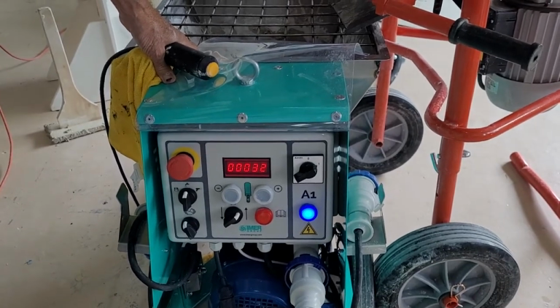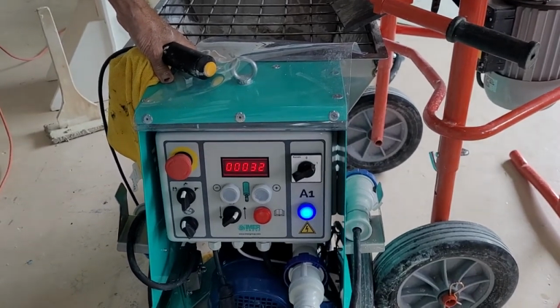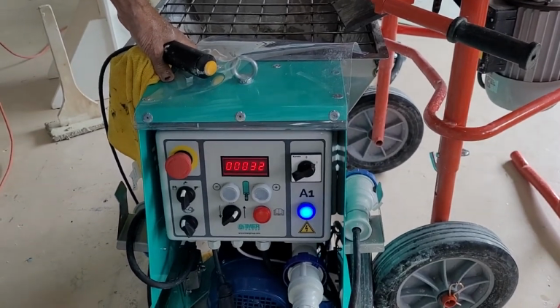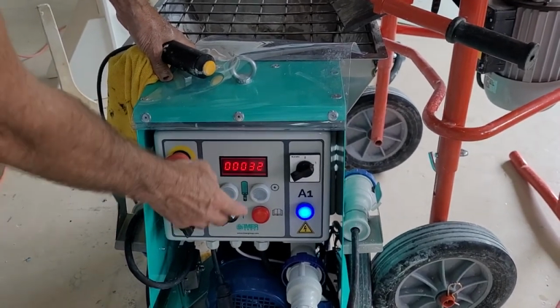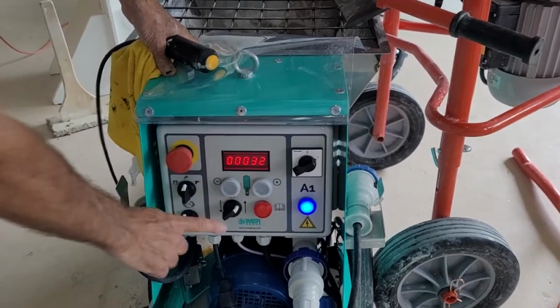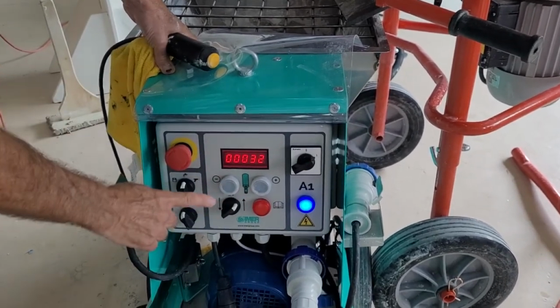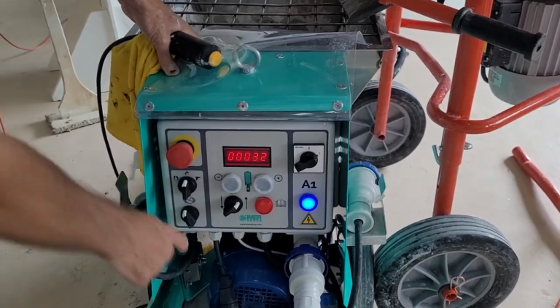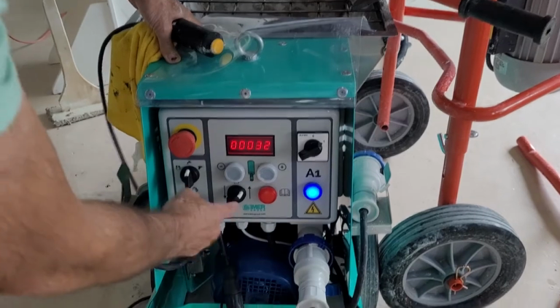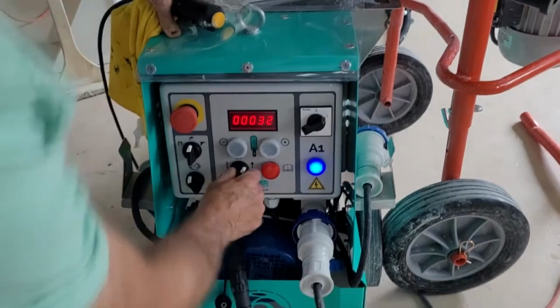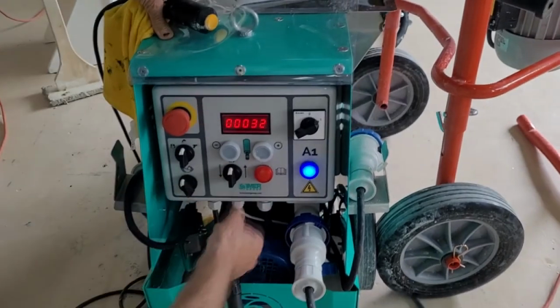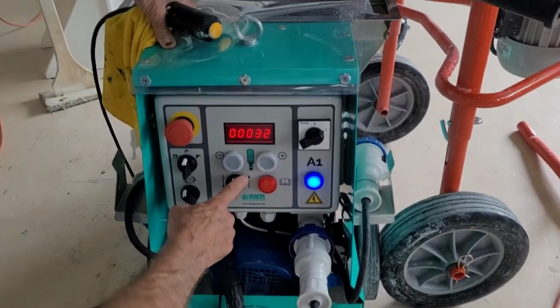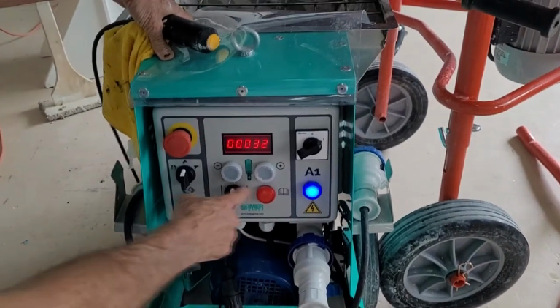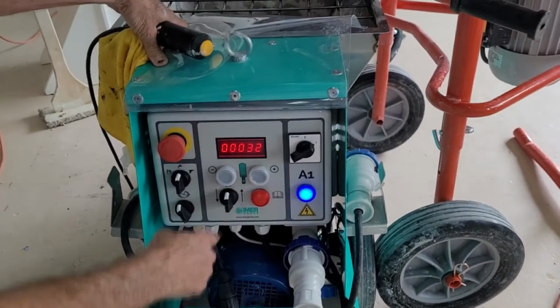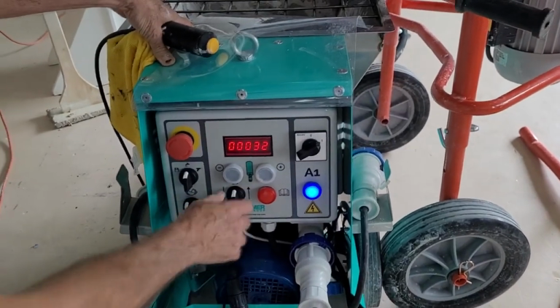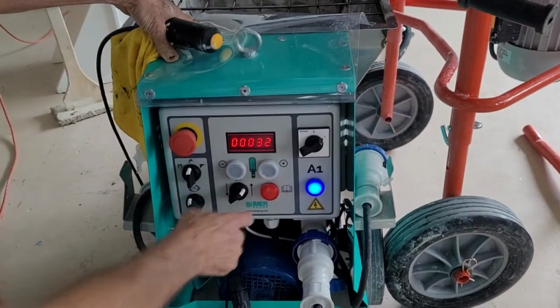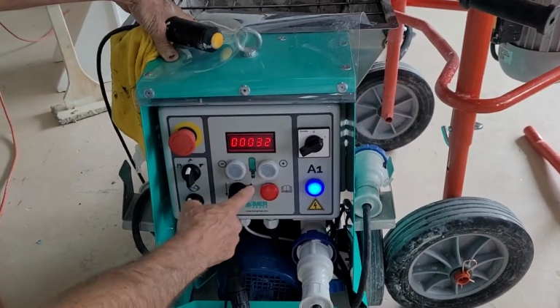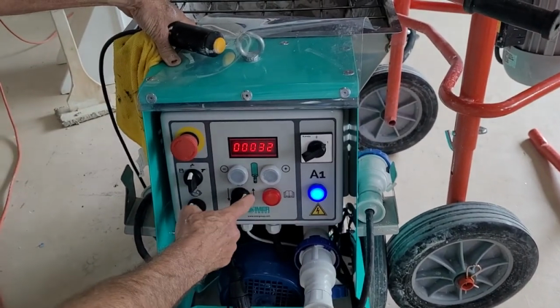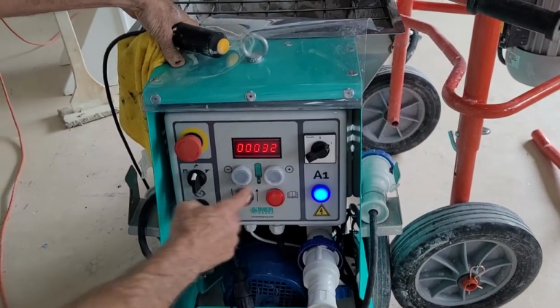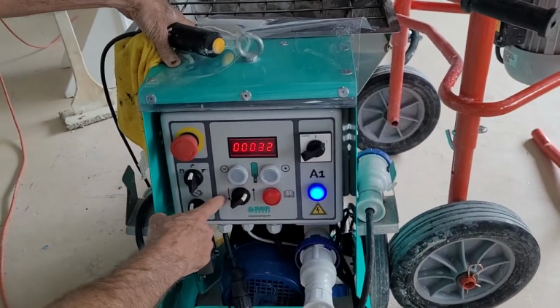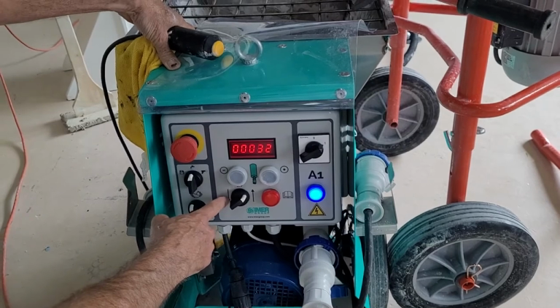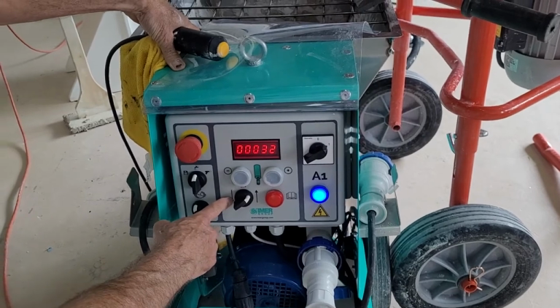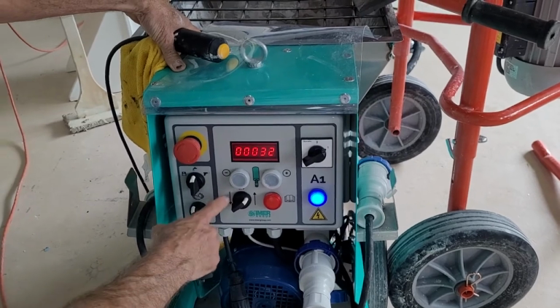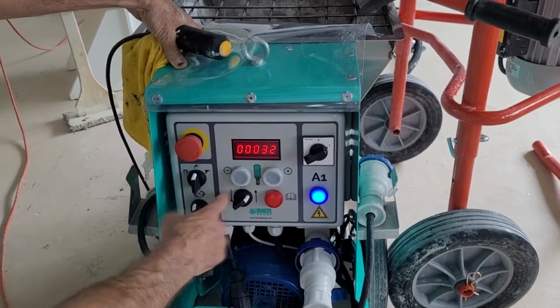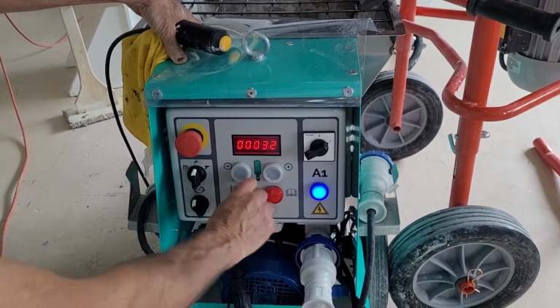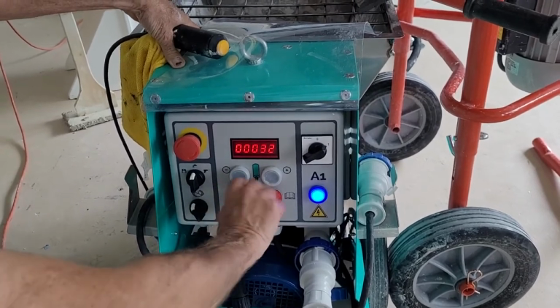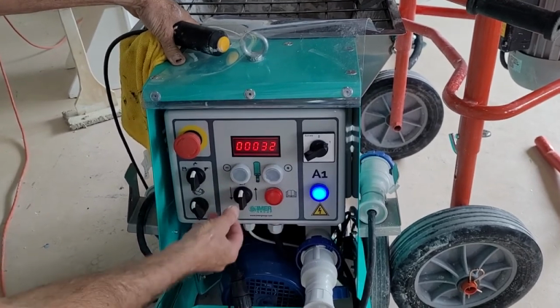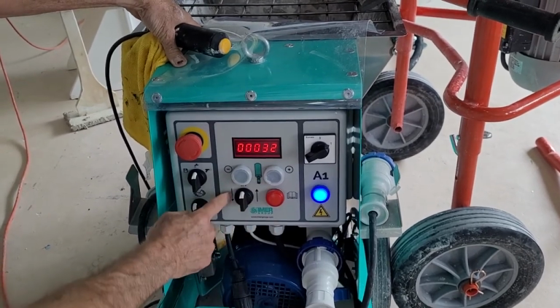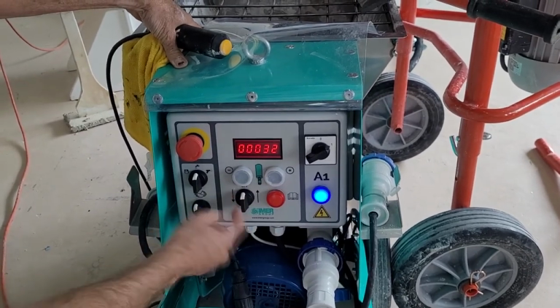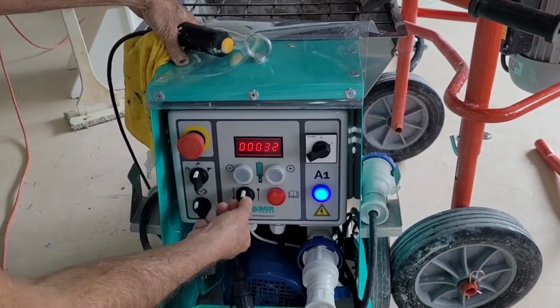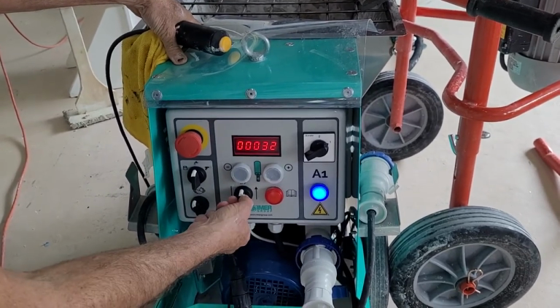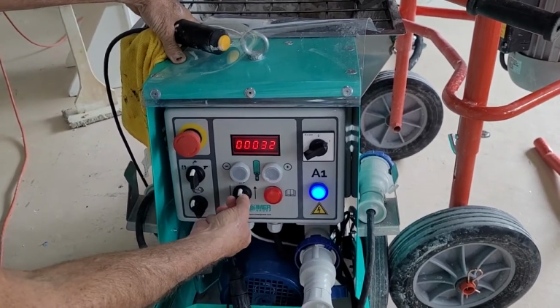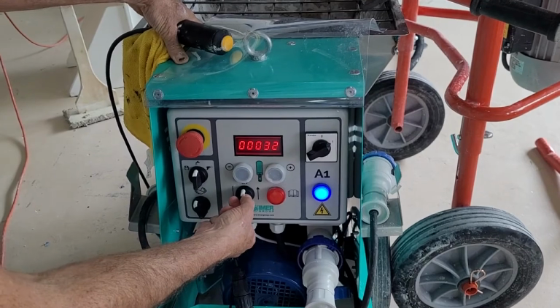The controls on the machine are simple and easy to use. There is an increase and decrease speed button as well as a forward and backward switch. You should only need to reverse if there is a blockage in the system.